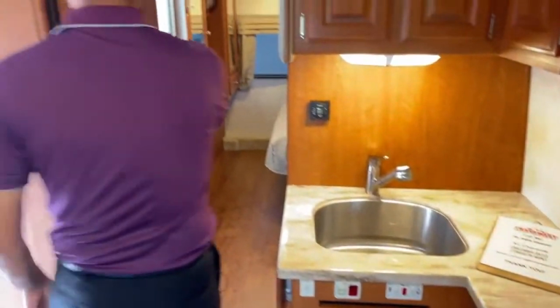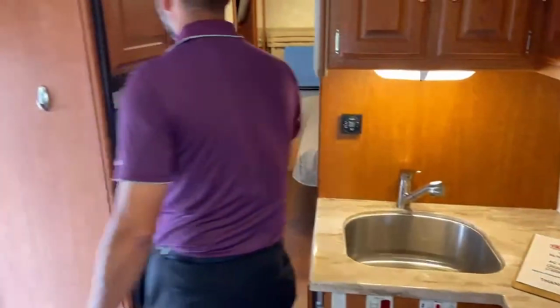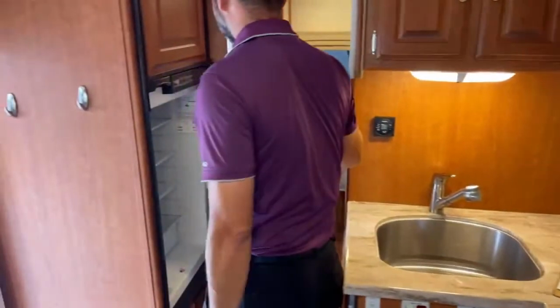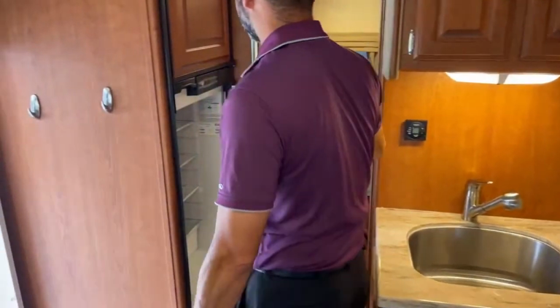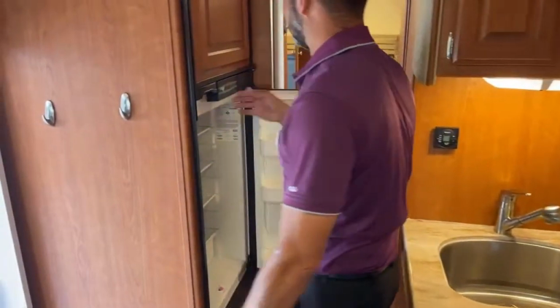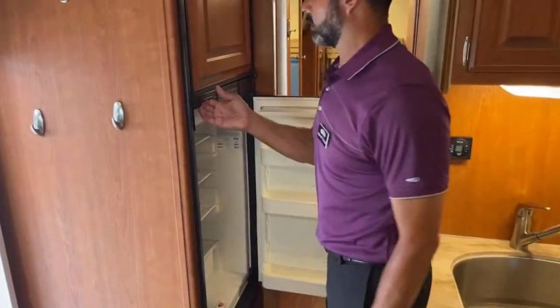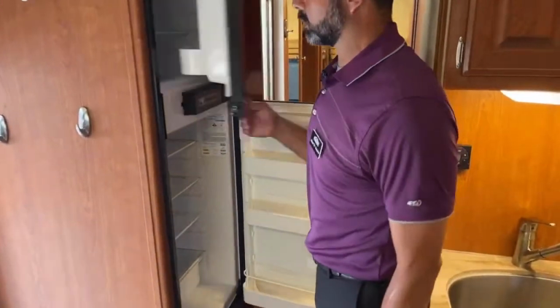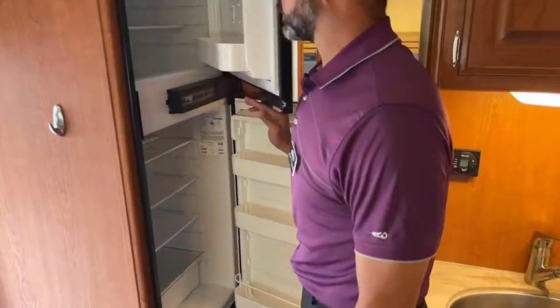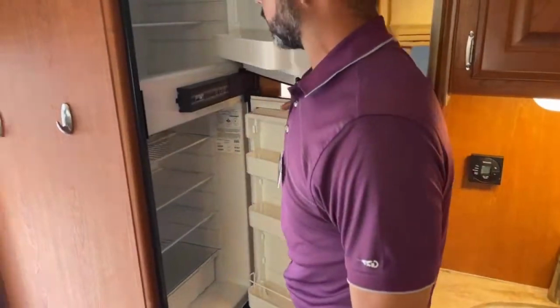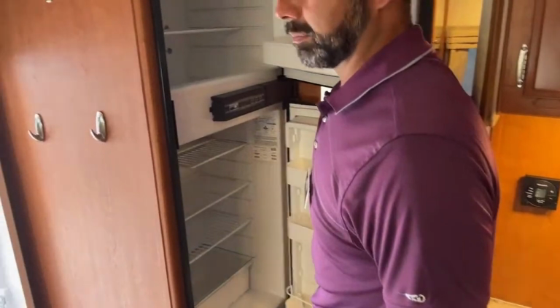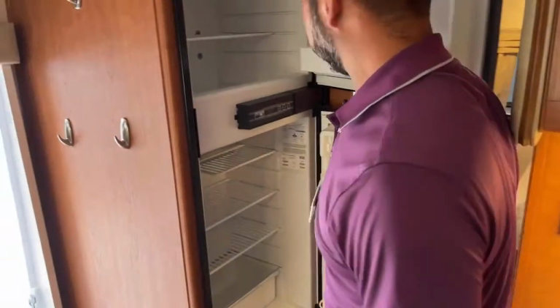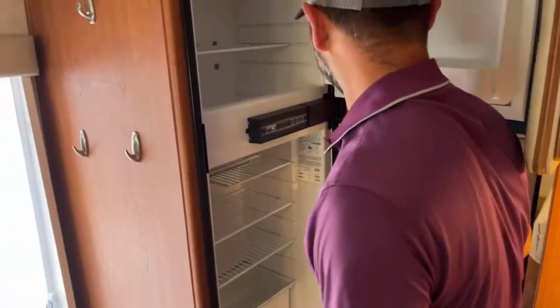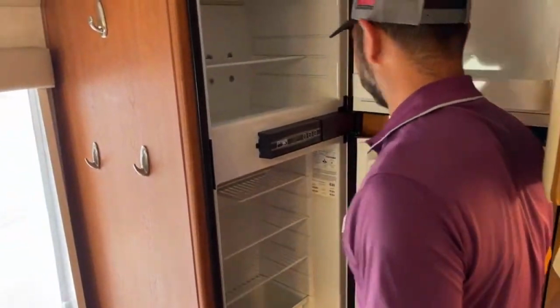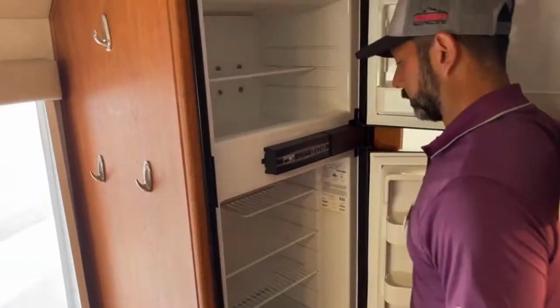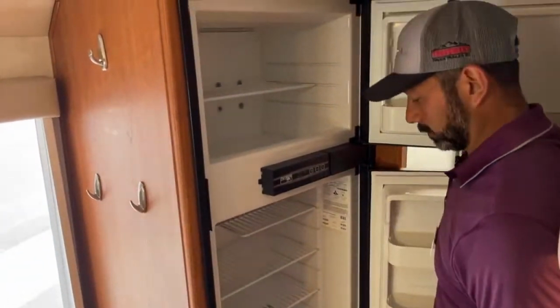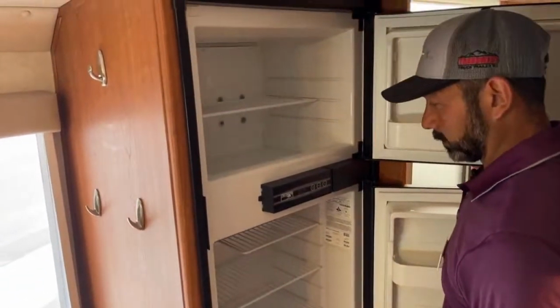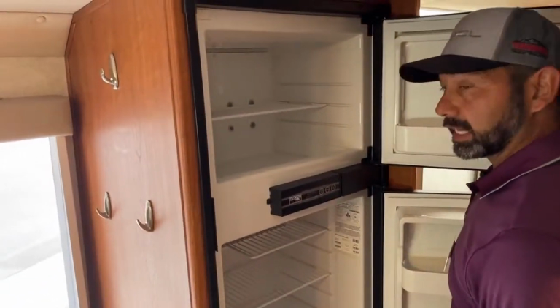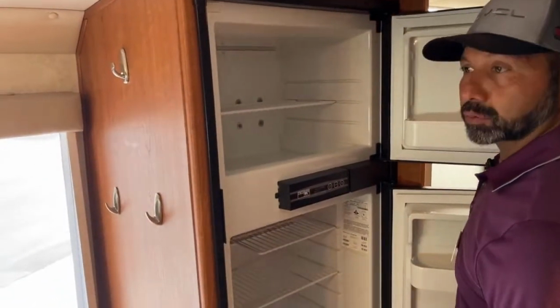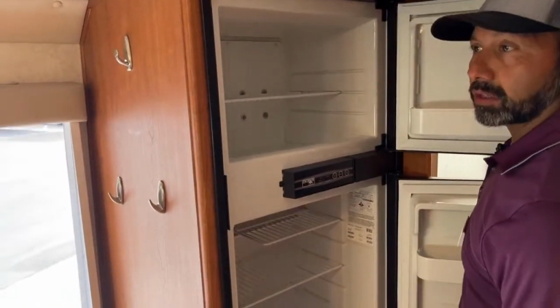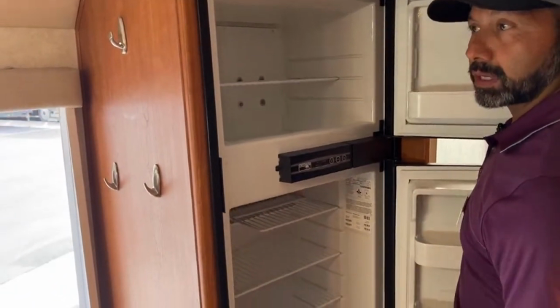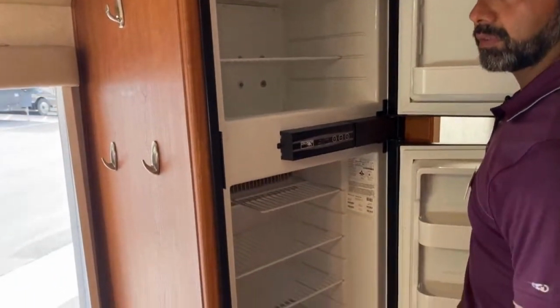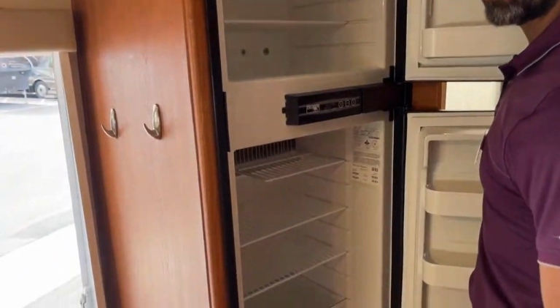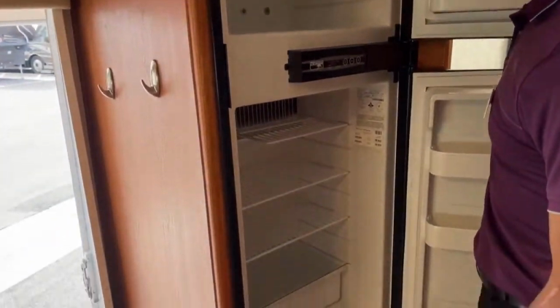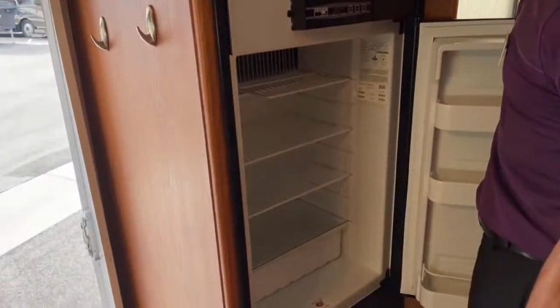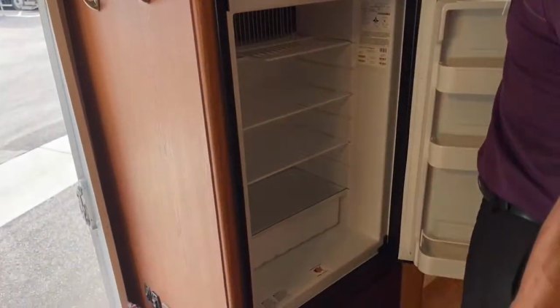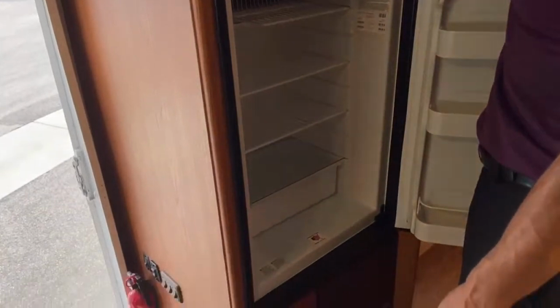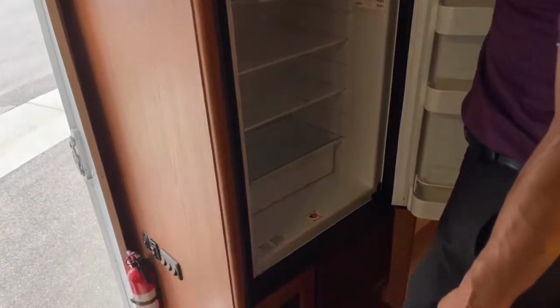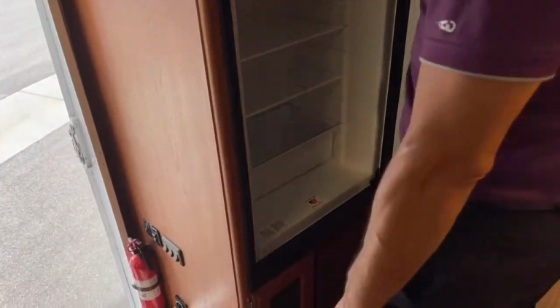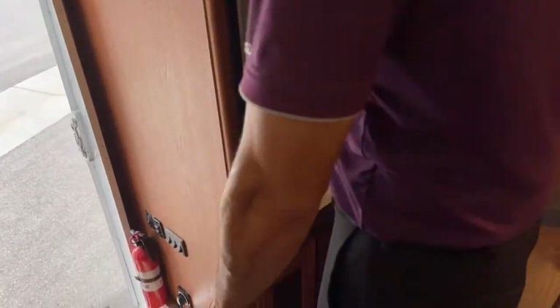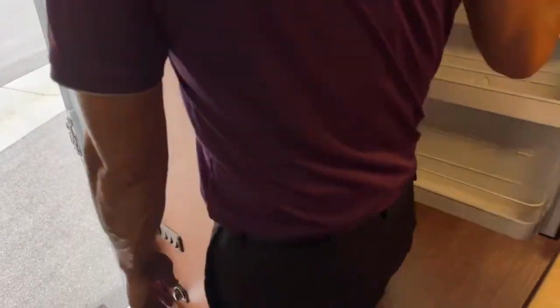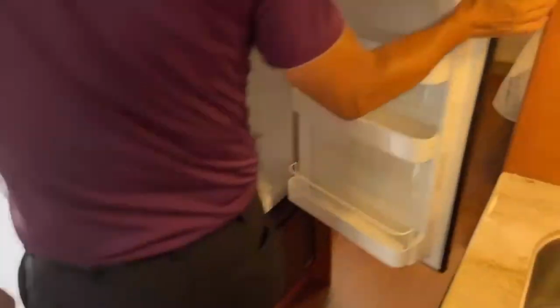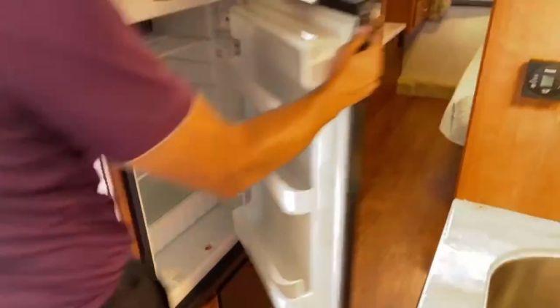We've got a six cubic foot Norcold refrigerator here, and this will also run off of electric or gas — gives you a nice option.